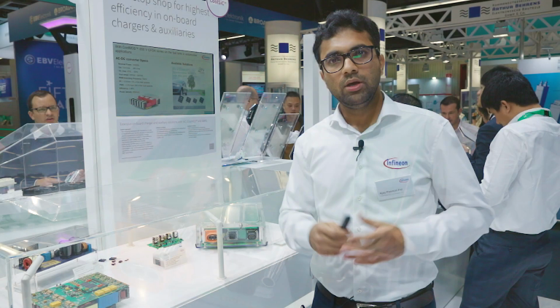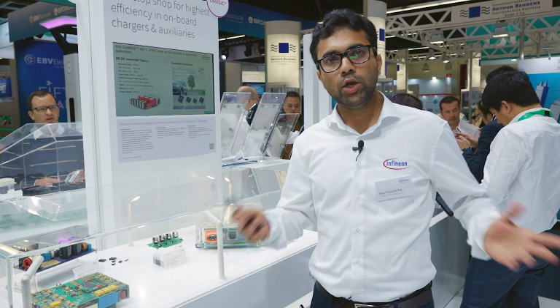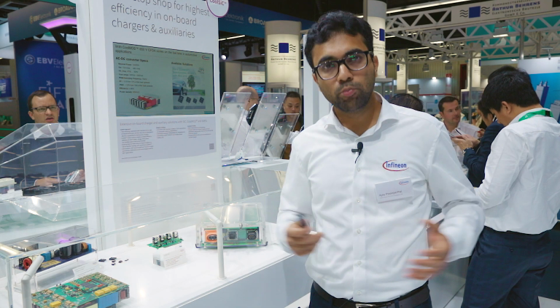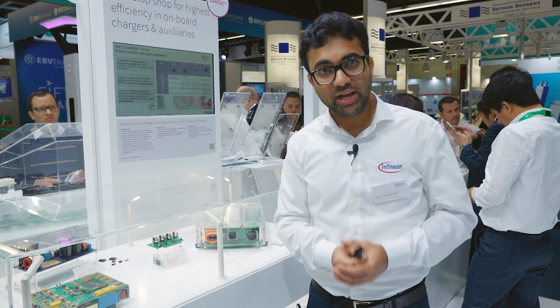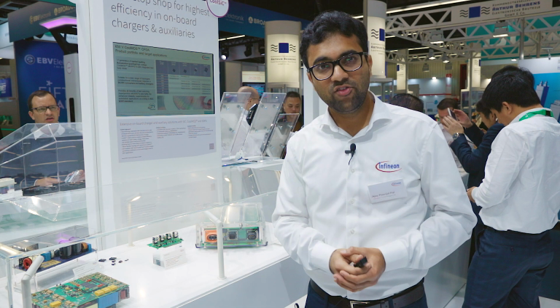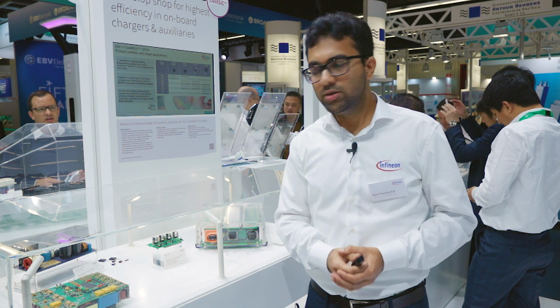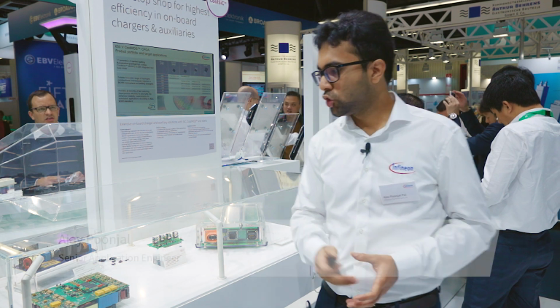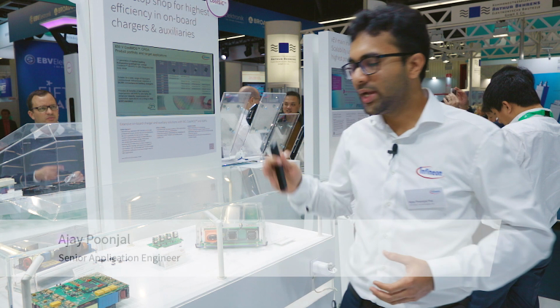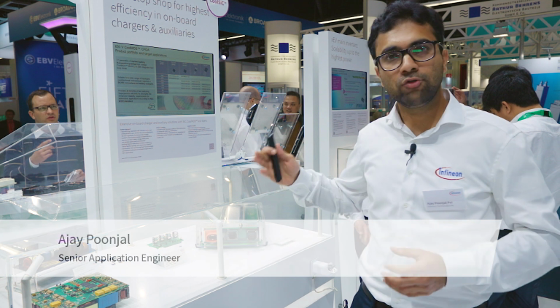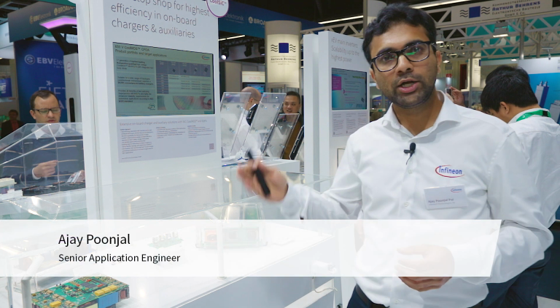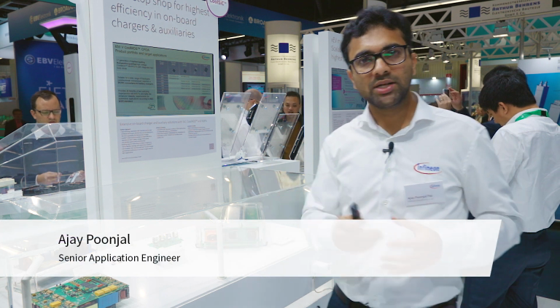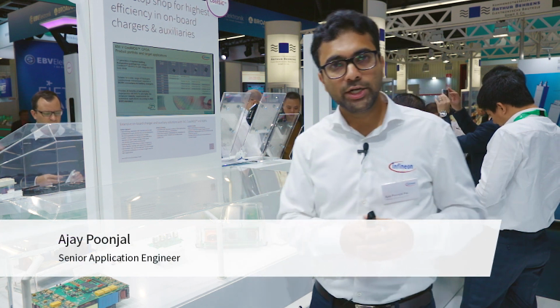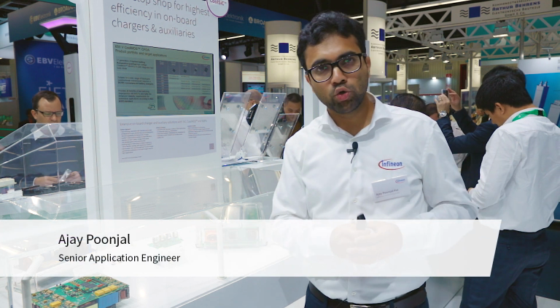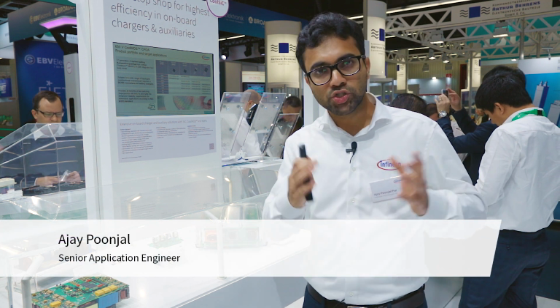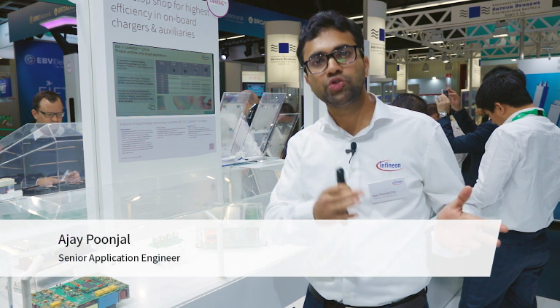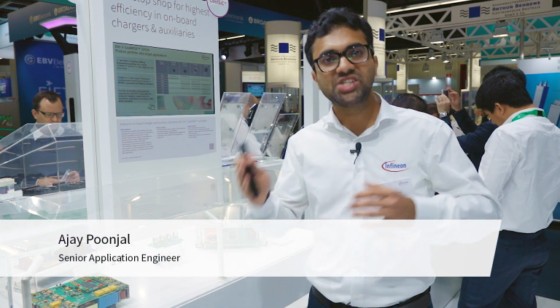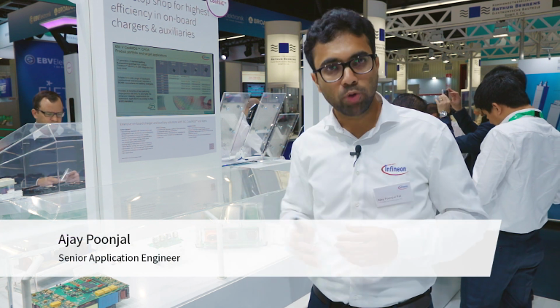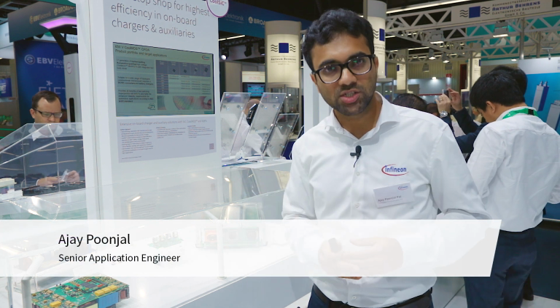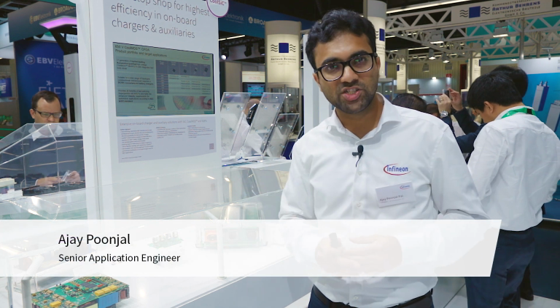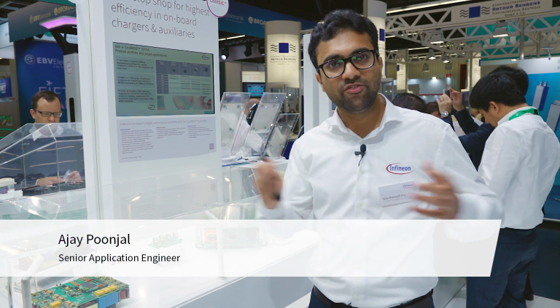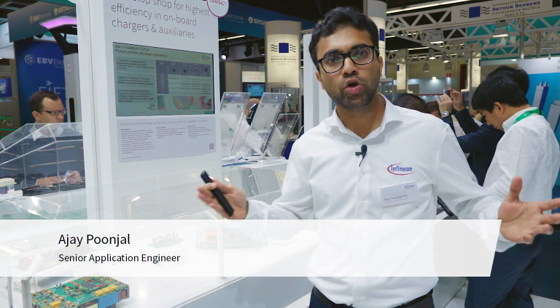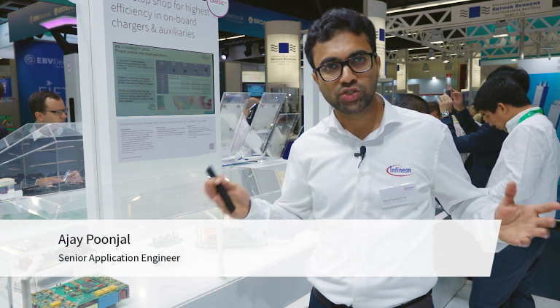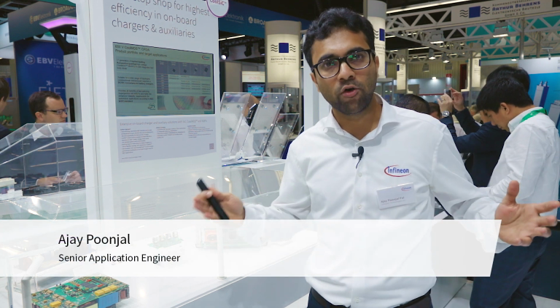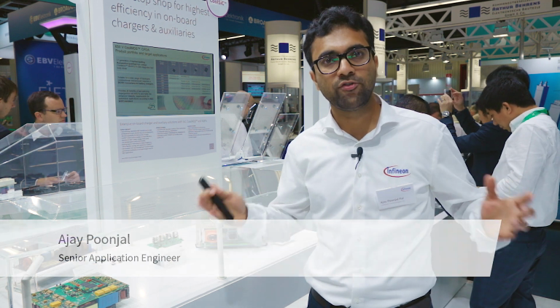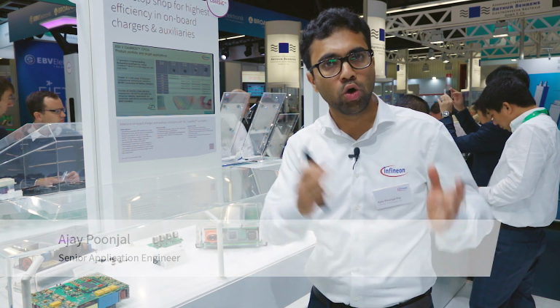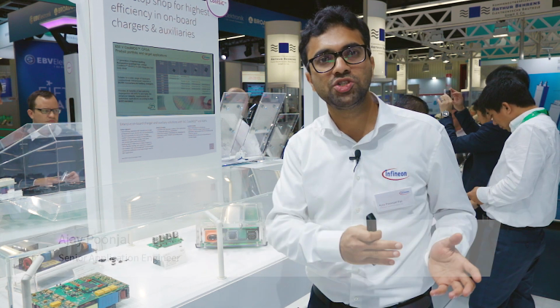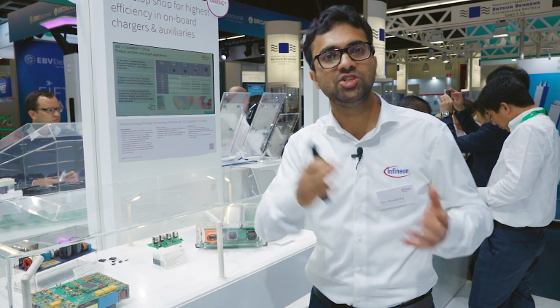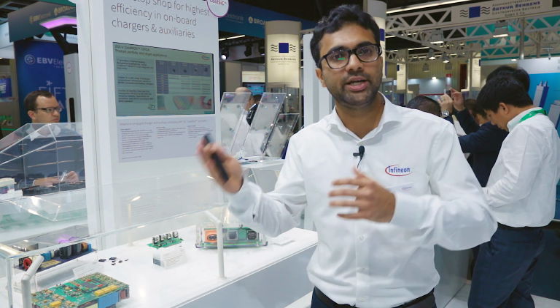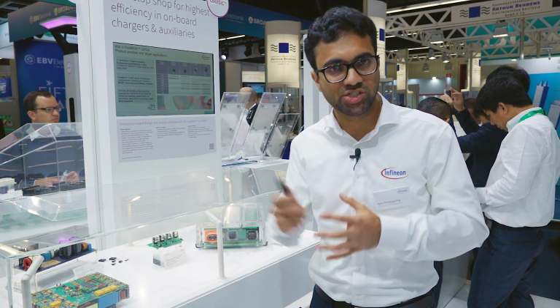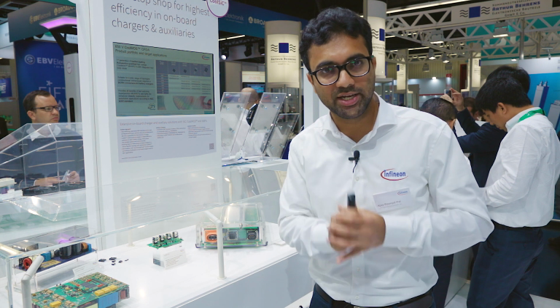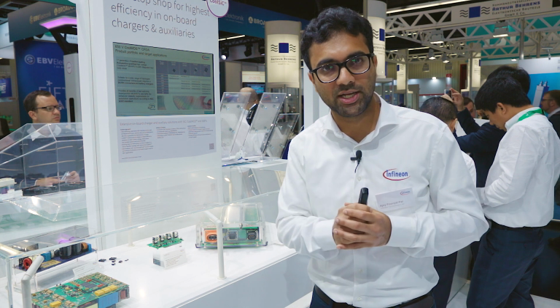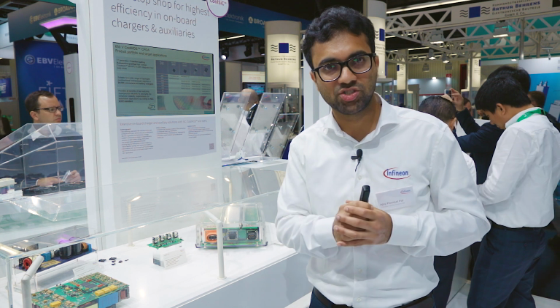Hello, good morning everyone. Today I would like to present to you the solutions and products which Infineon has to offer for onboard charger and auxiliary applications.